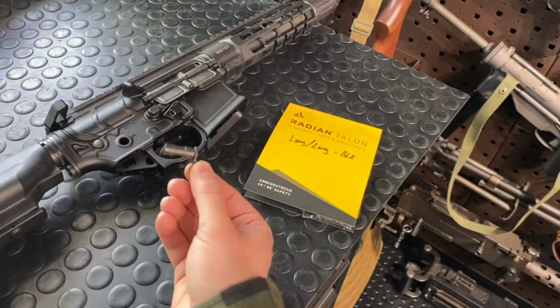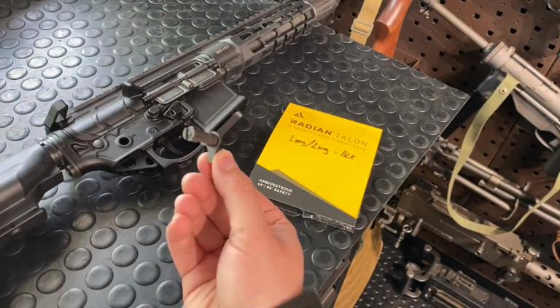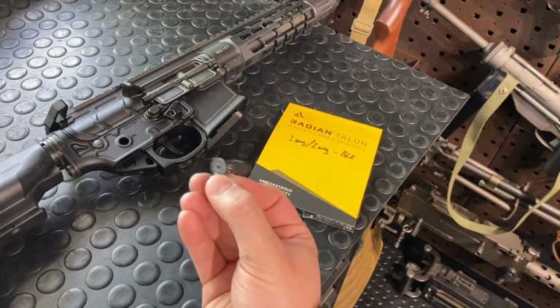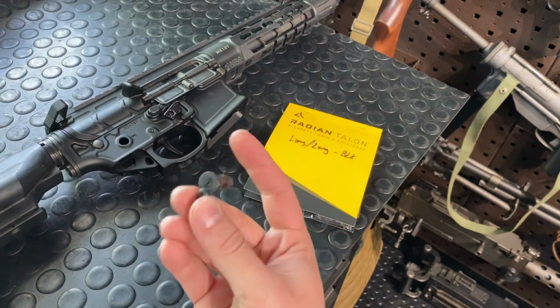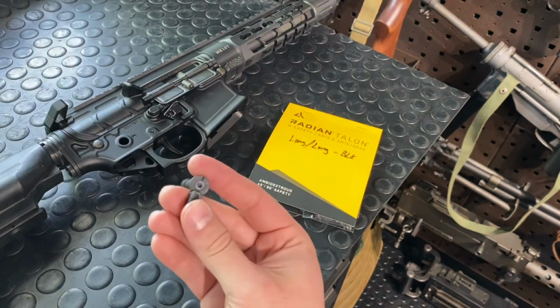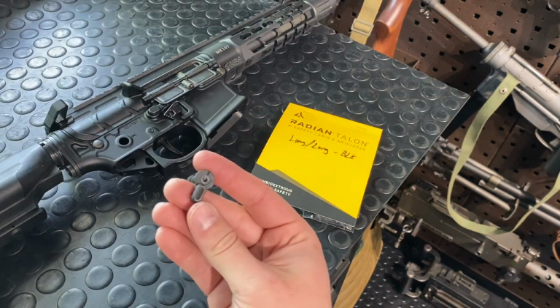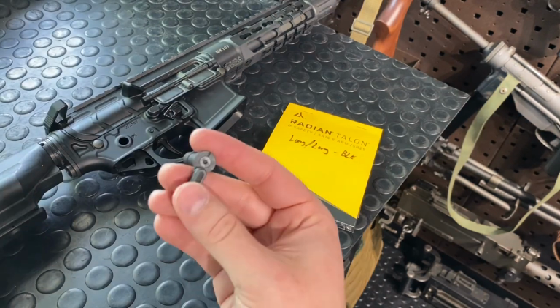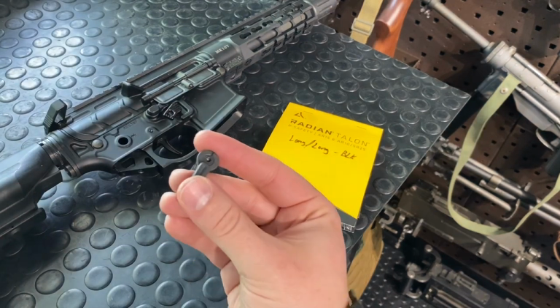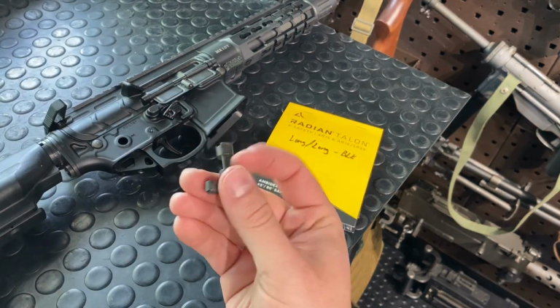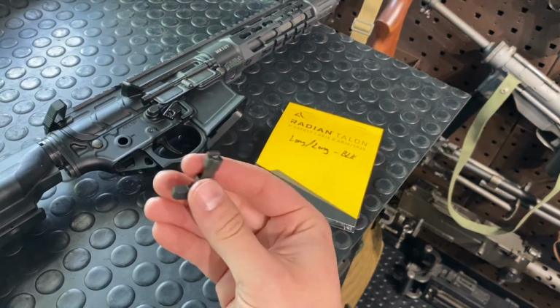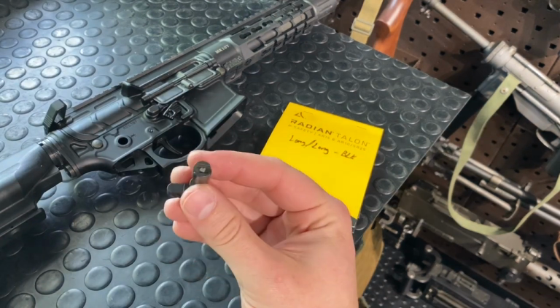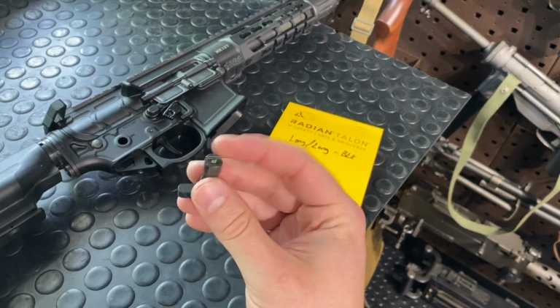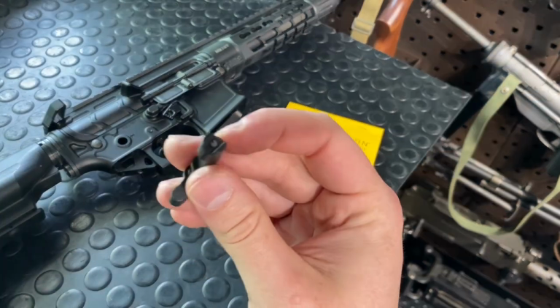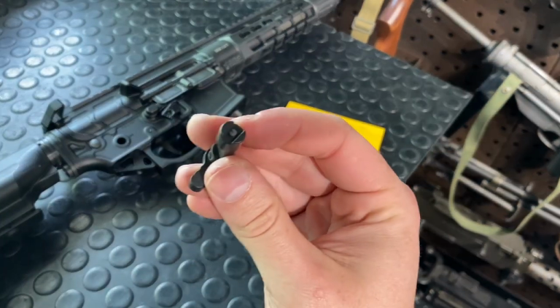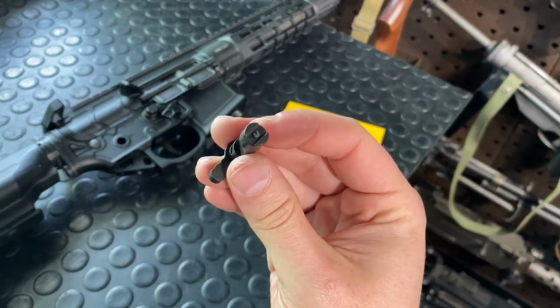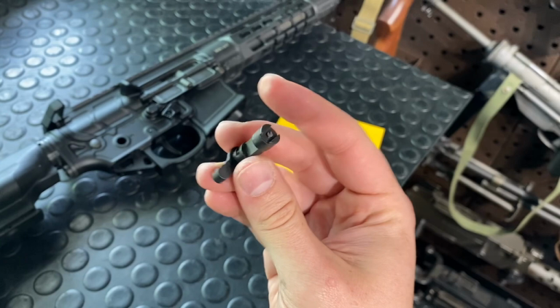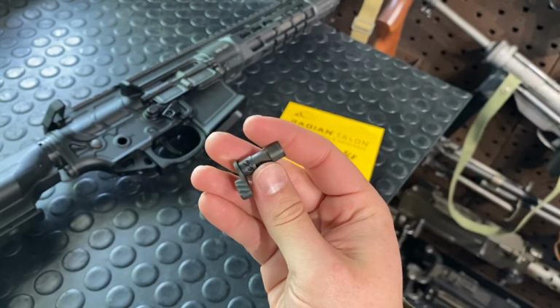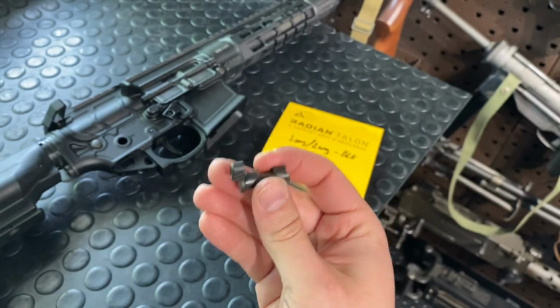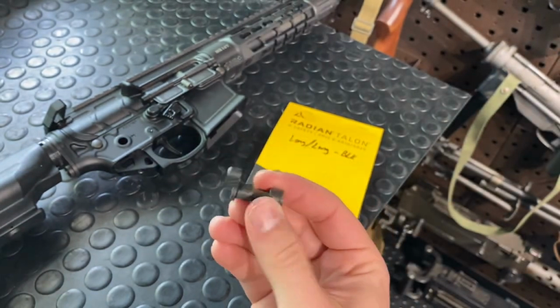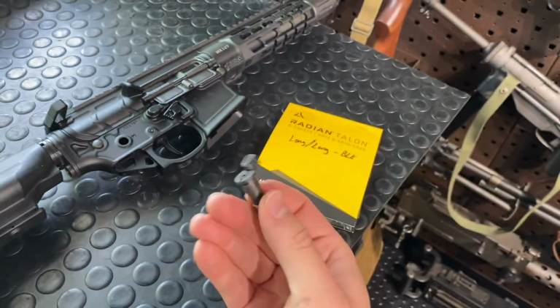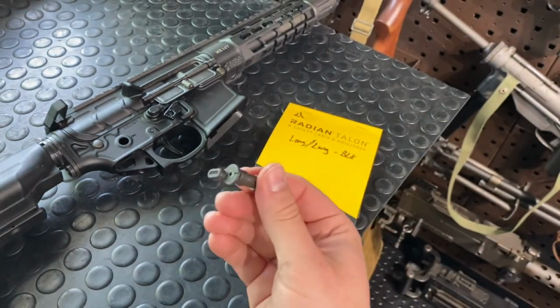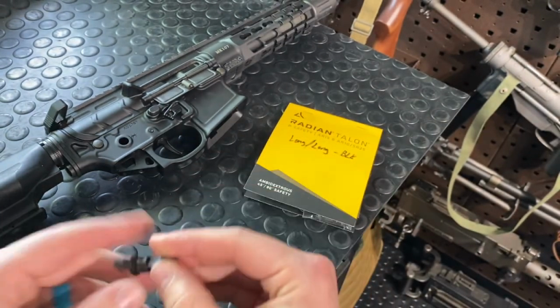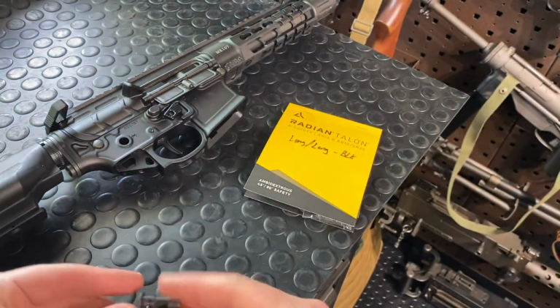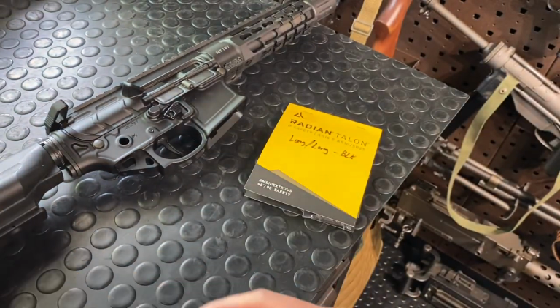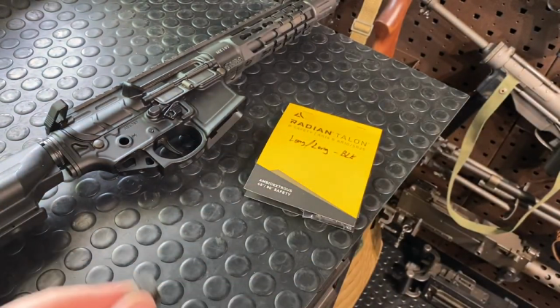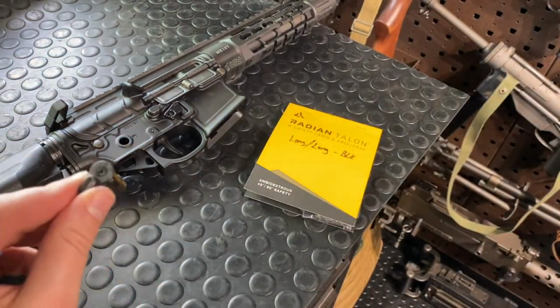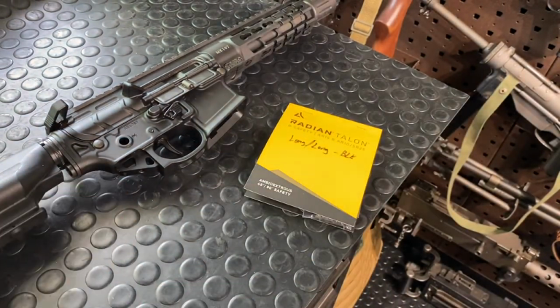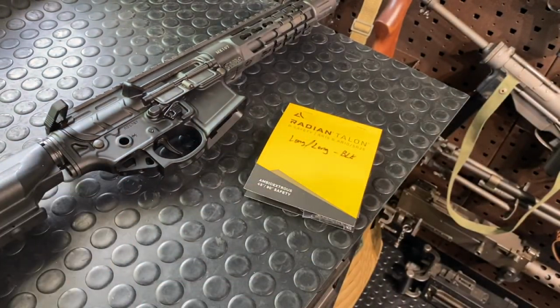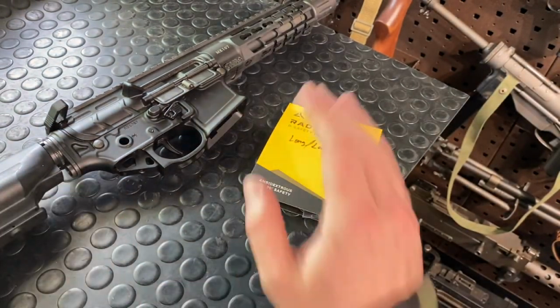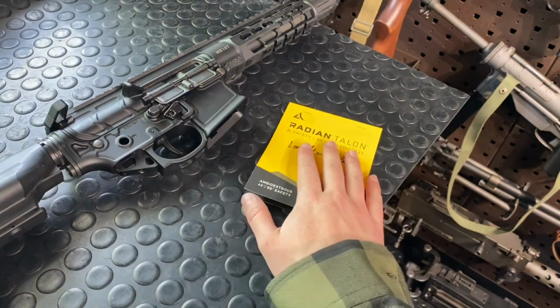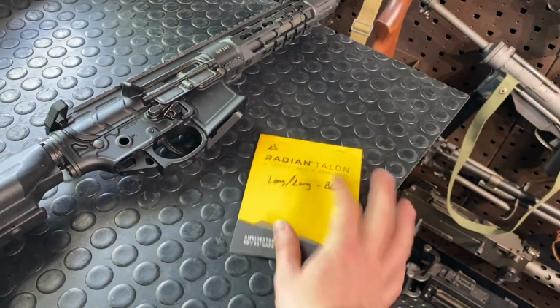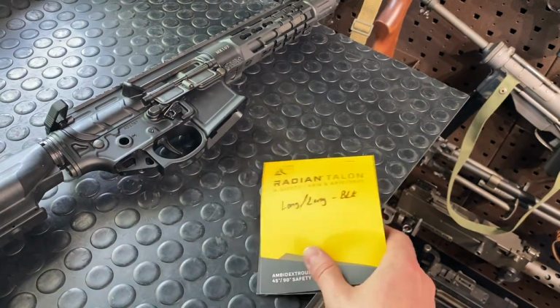Now this company also makes some awesome selectors, except their old ones were prone to breaking just like this one did. So I don't feel too bad swapping it out — it's probably my second favorite selector behind the Radian.